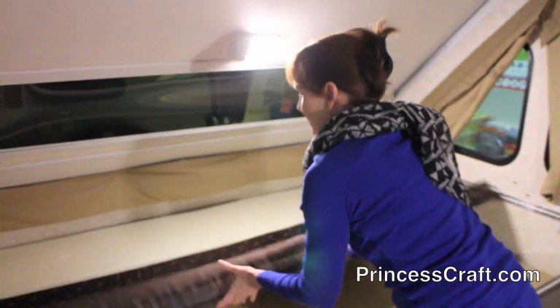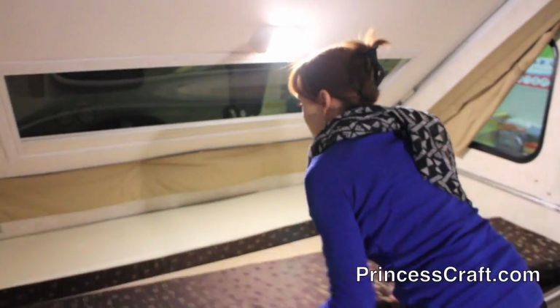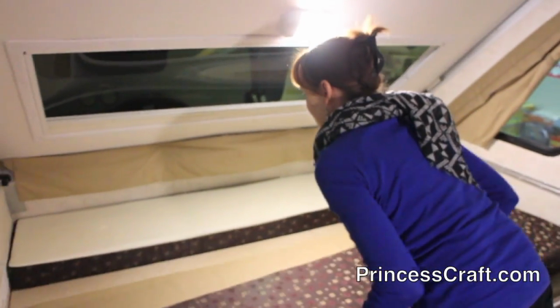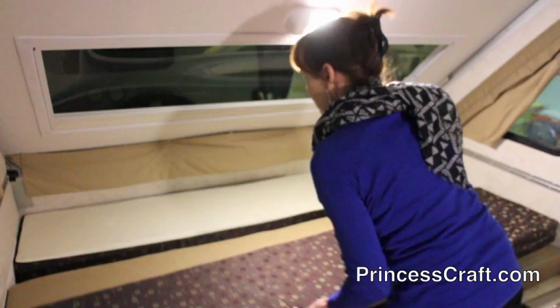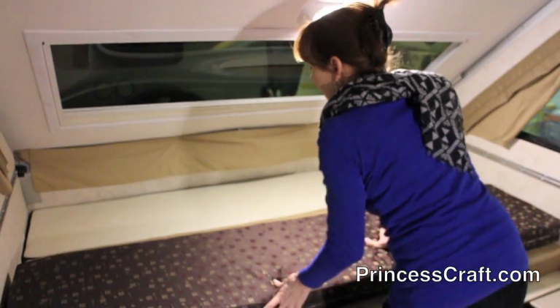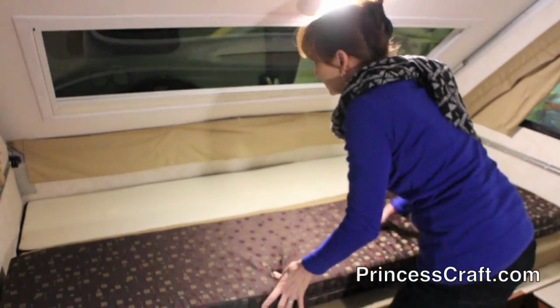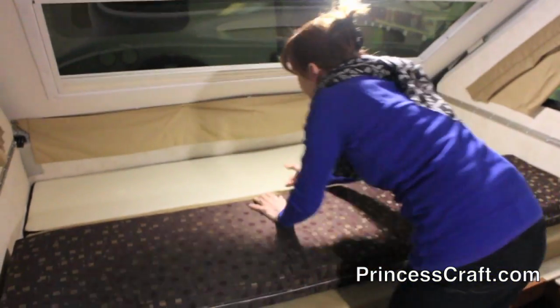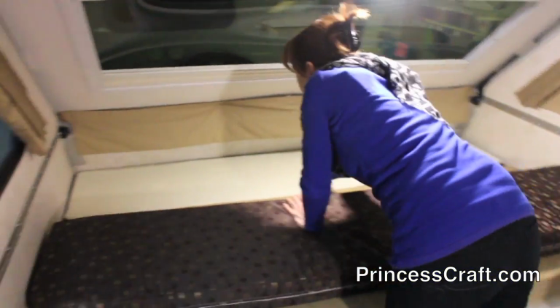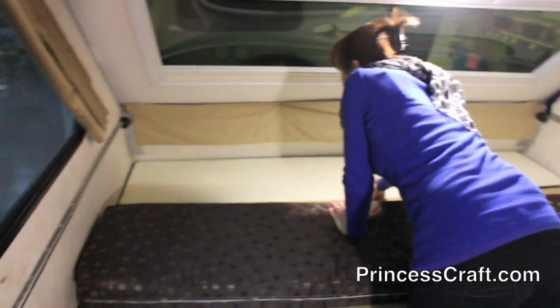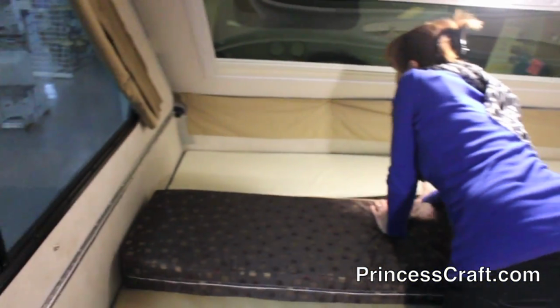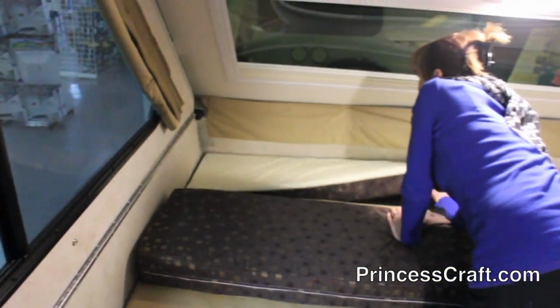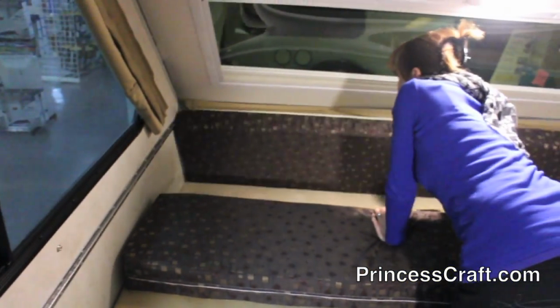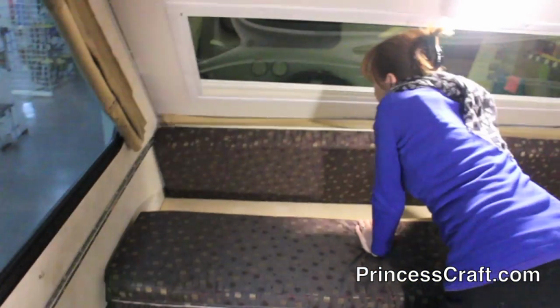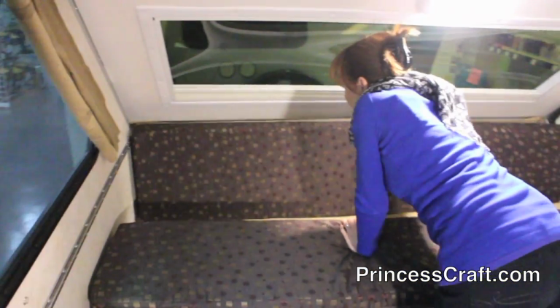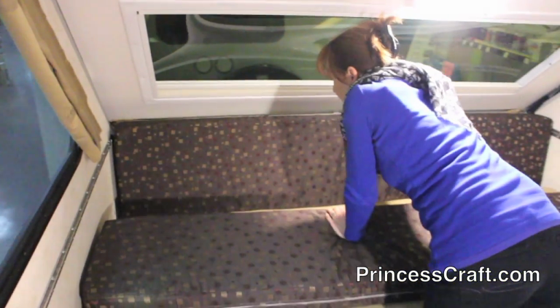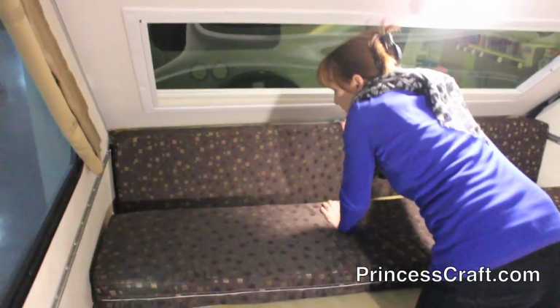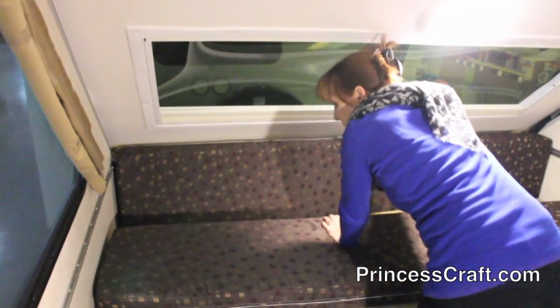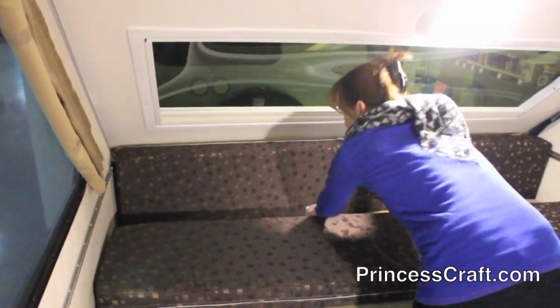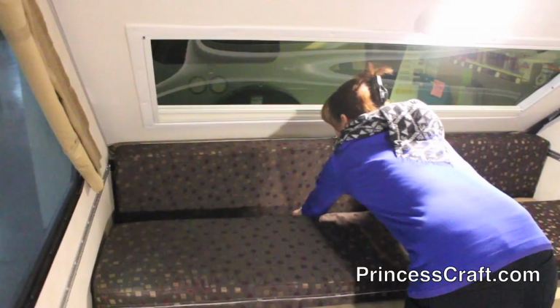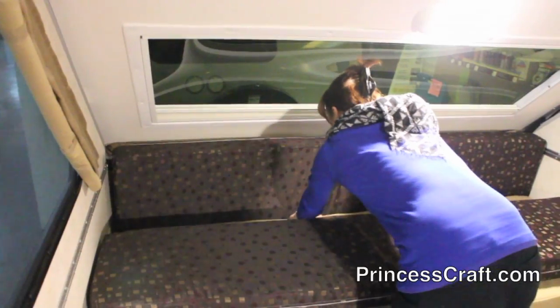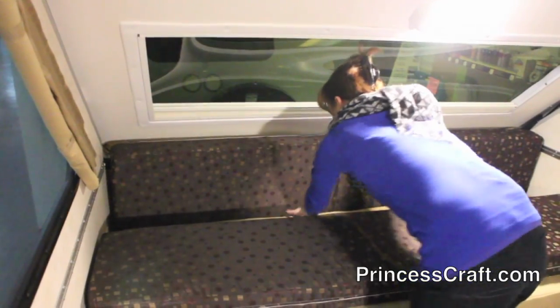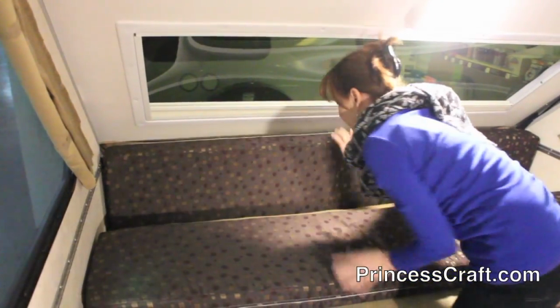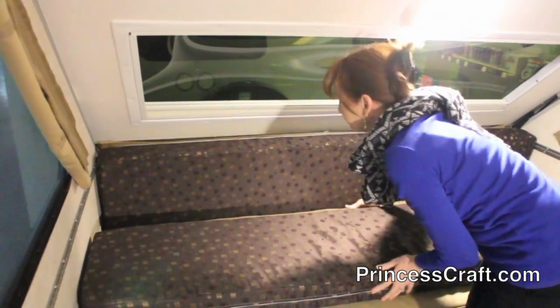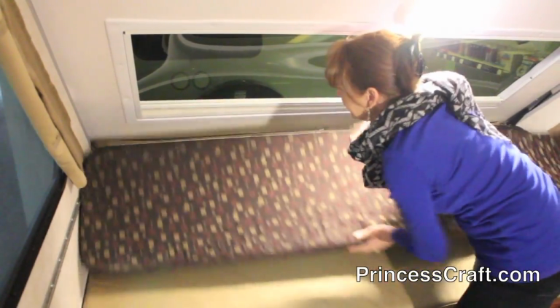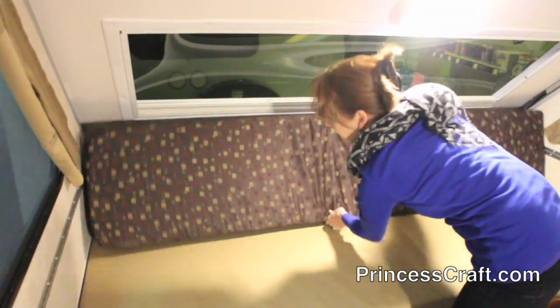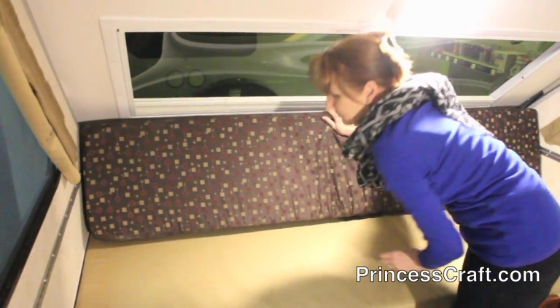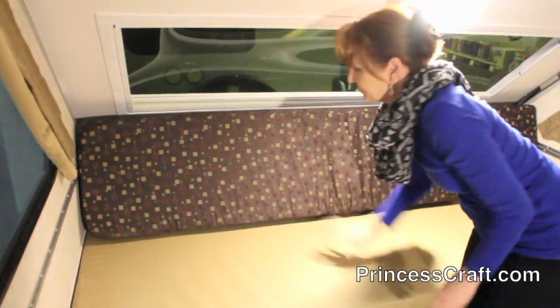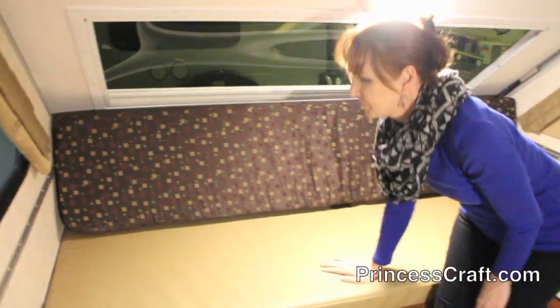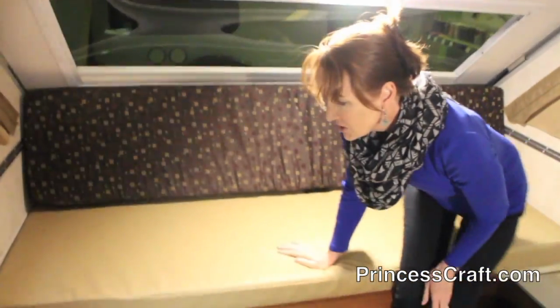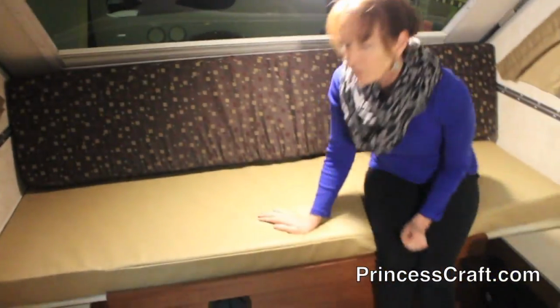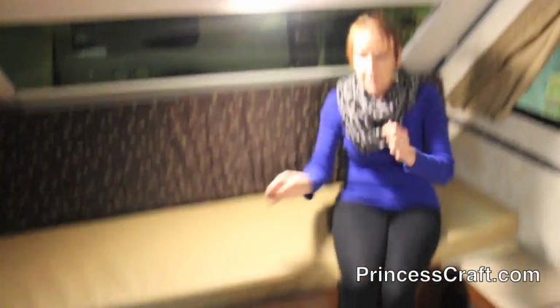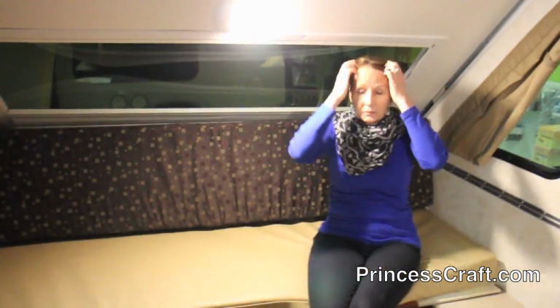When you want to make it back into a sofa, you just lift these up, slide this back, and fold that right back up. It's really pretty simple.